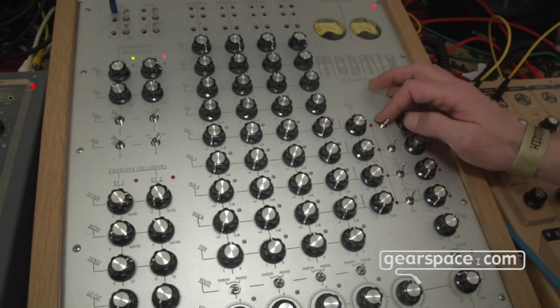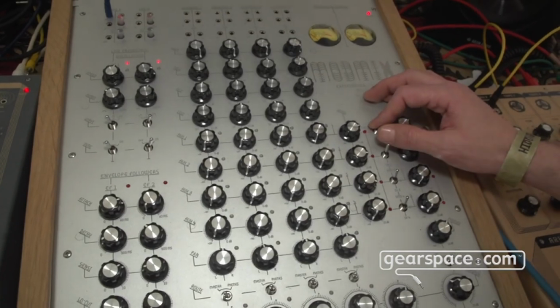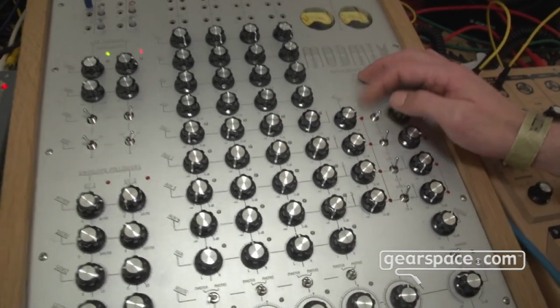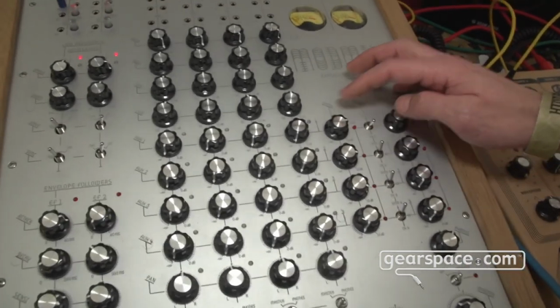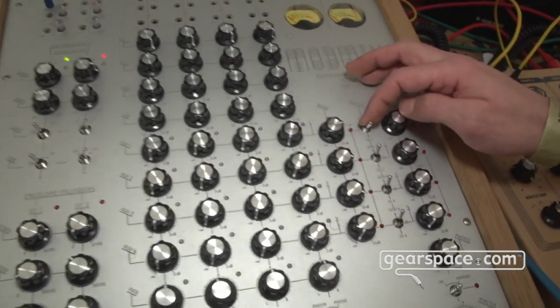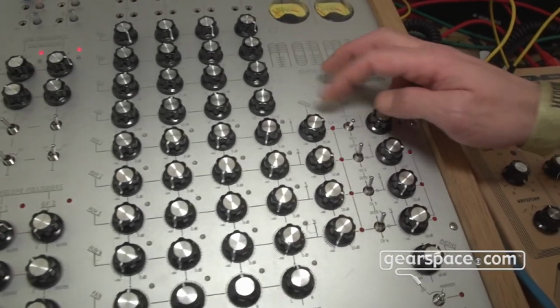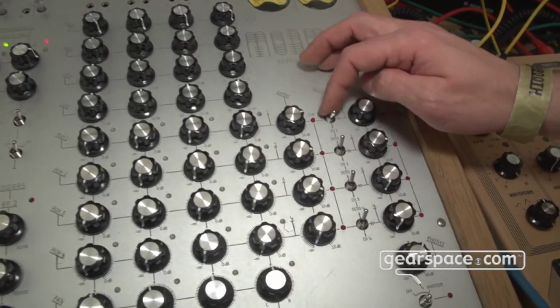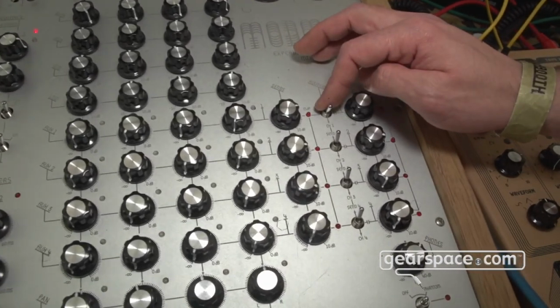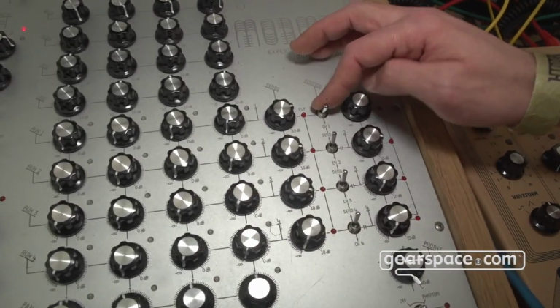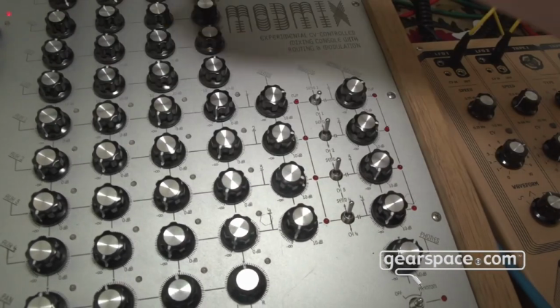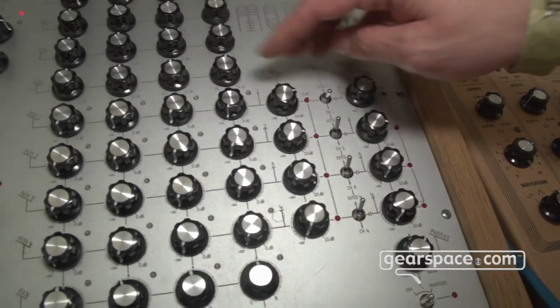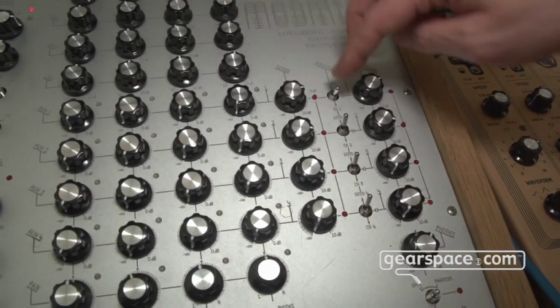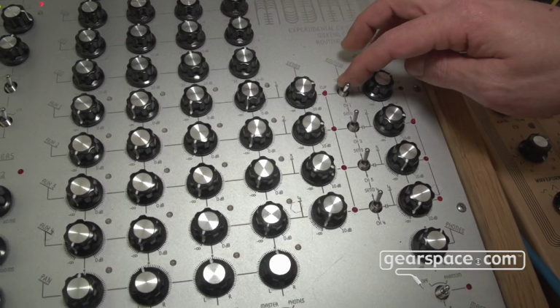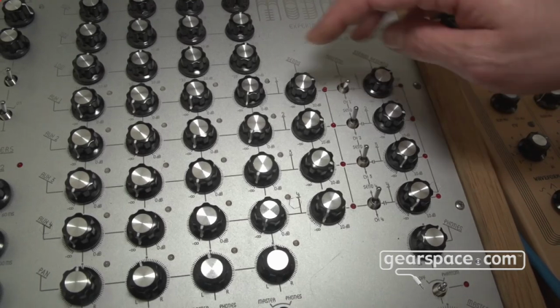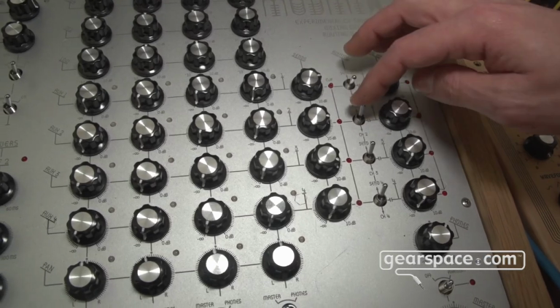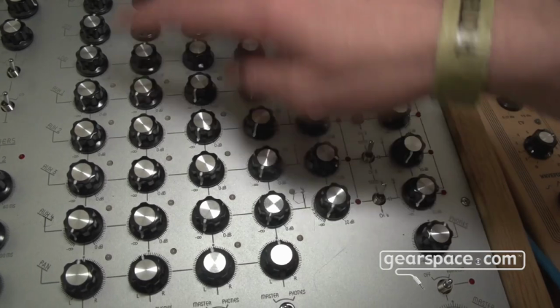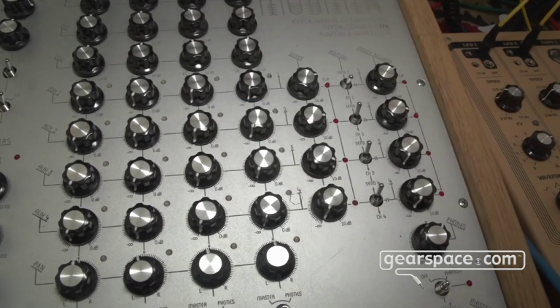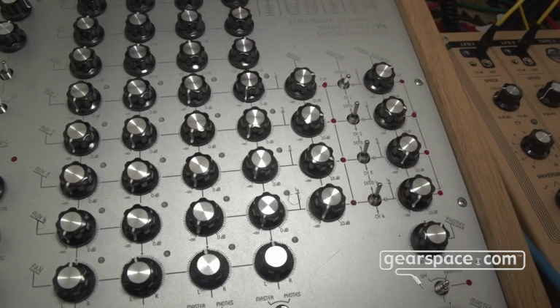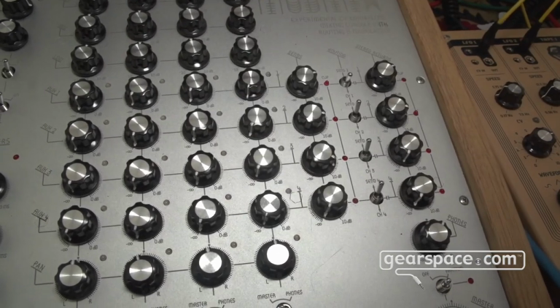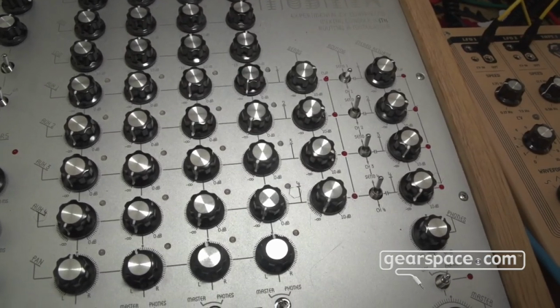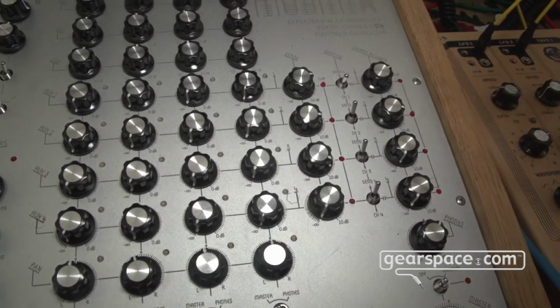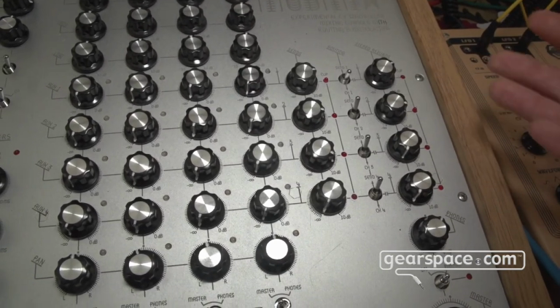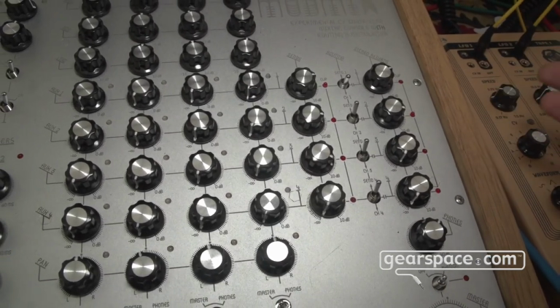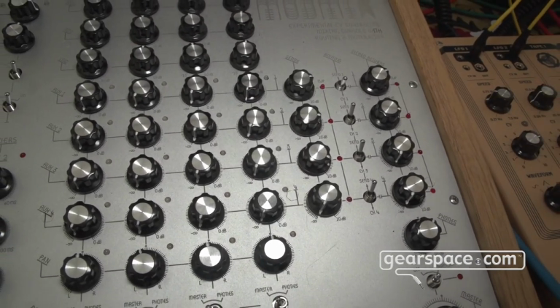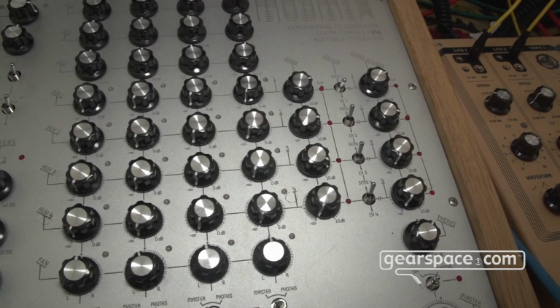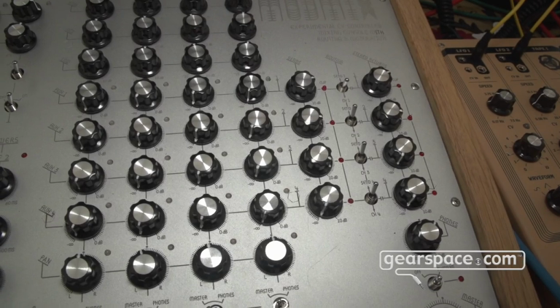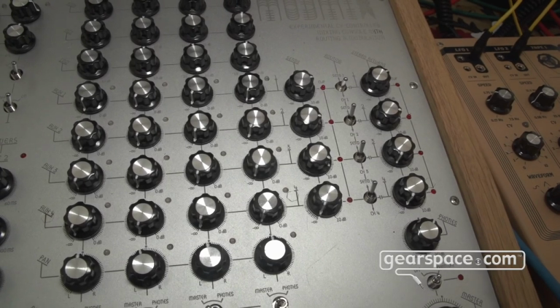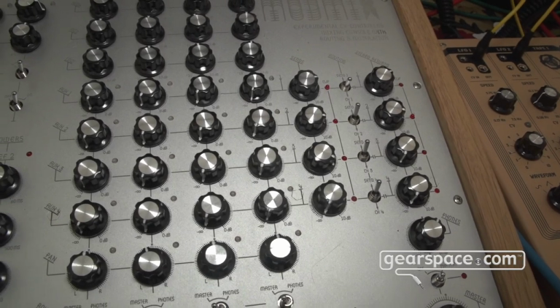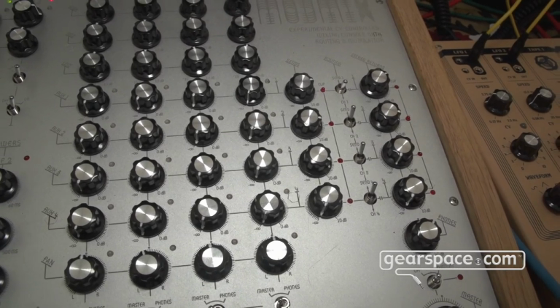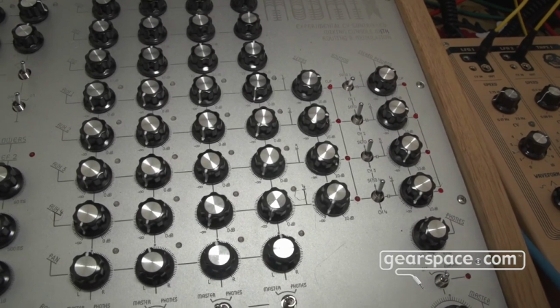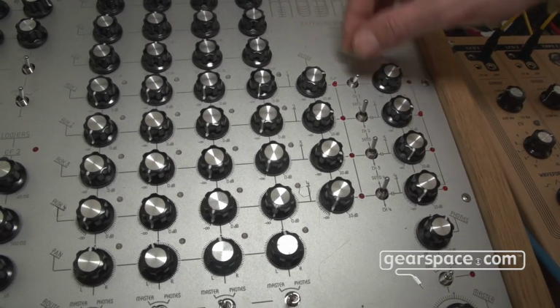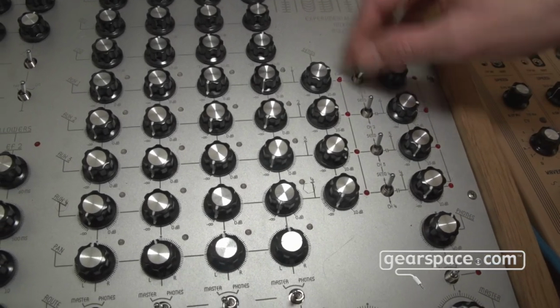We put in some switches so you can reroute each of the sends into one of the channels — send one to channel one, send two to channel two, etc. This way you can make no-input music, no-input synthesis. Let me show you.